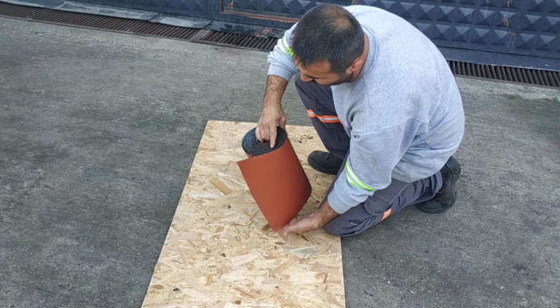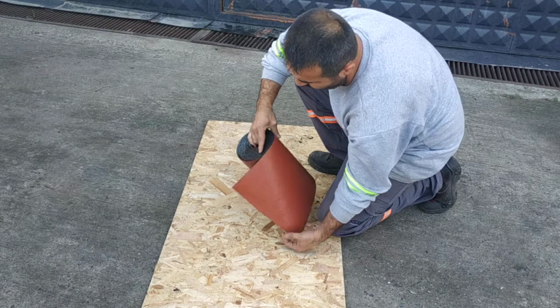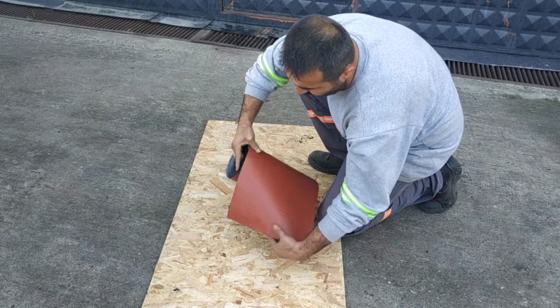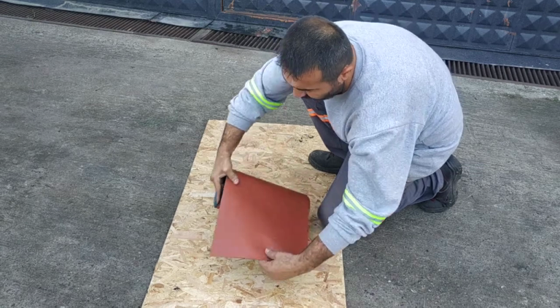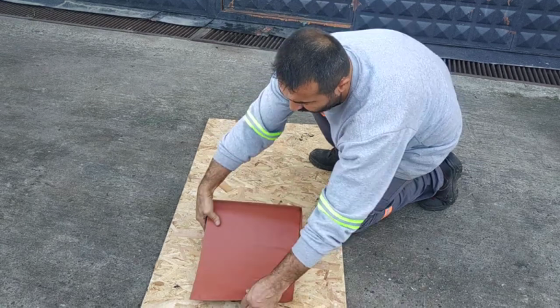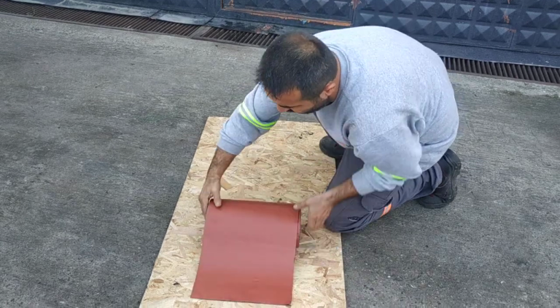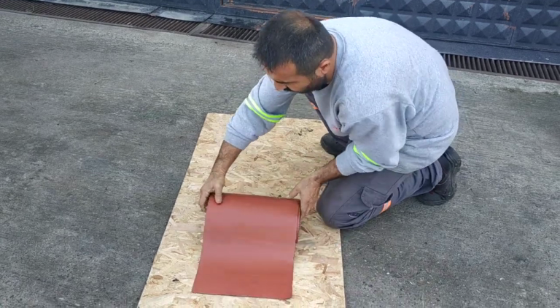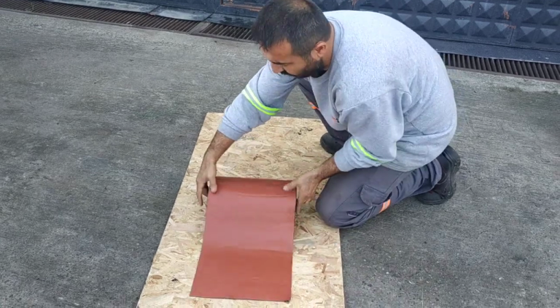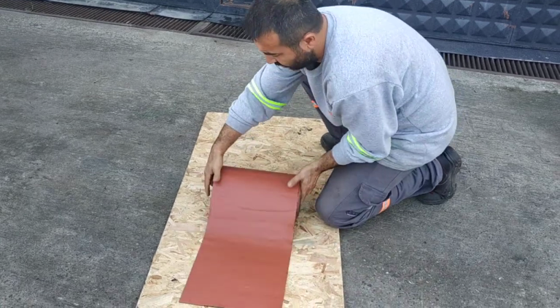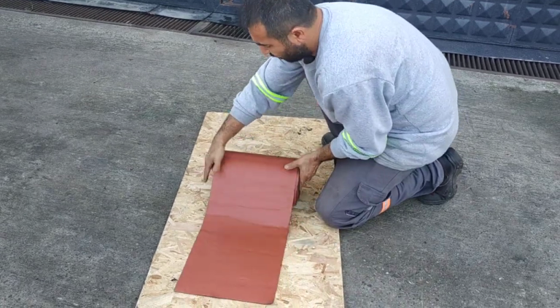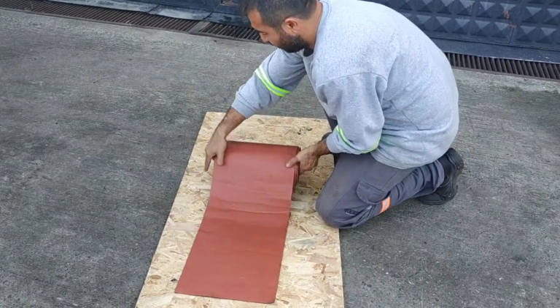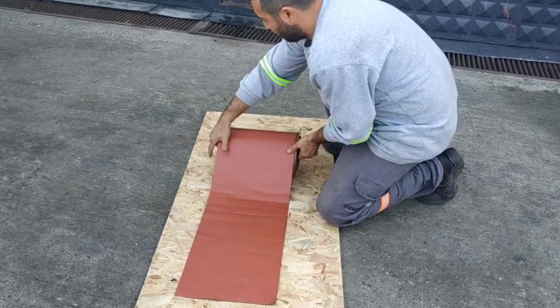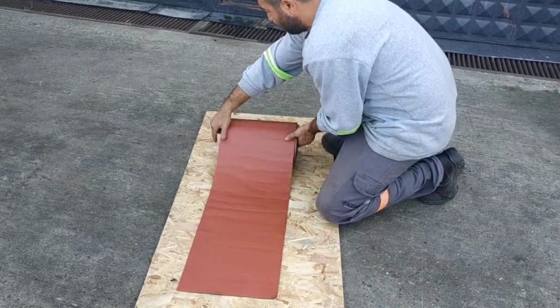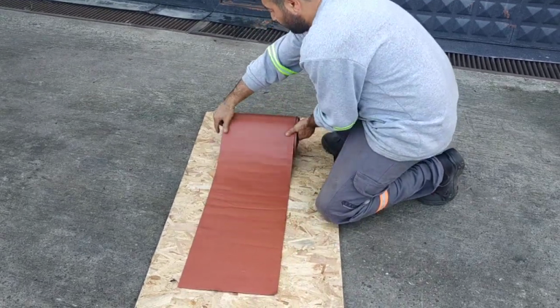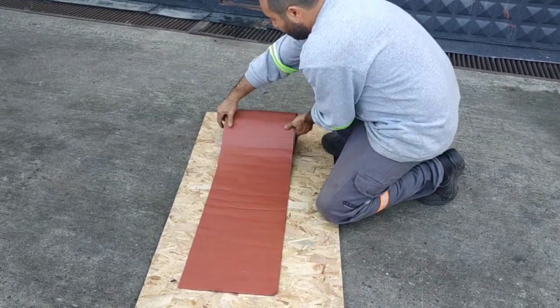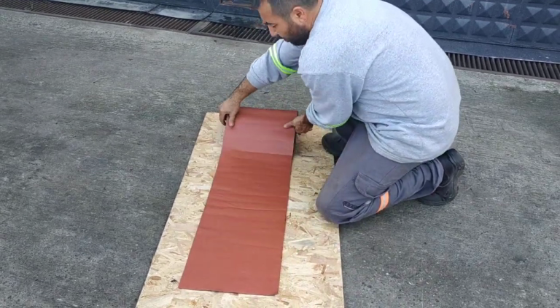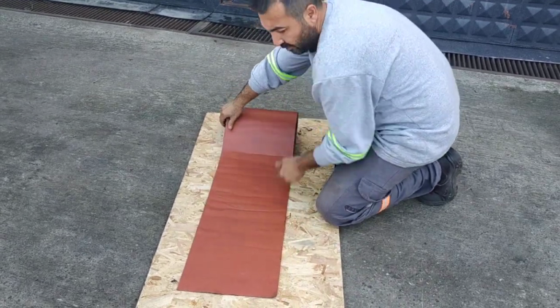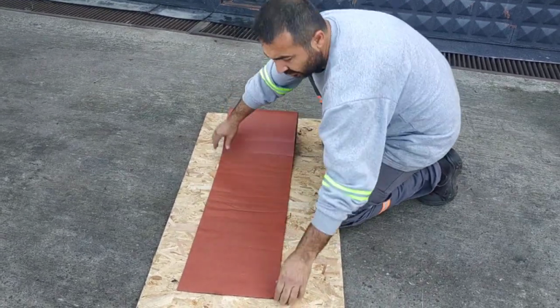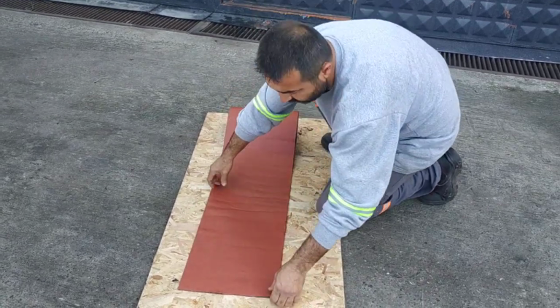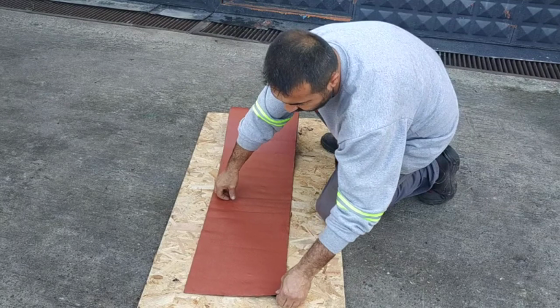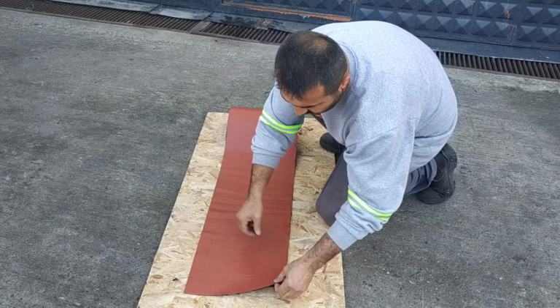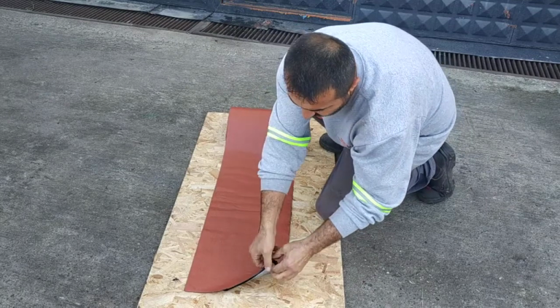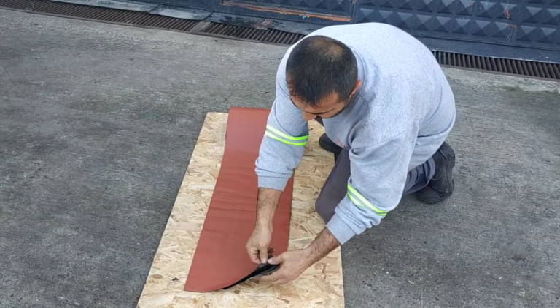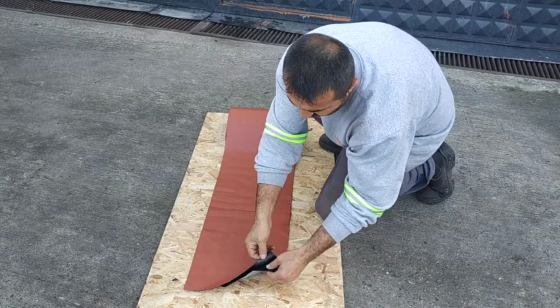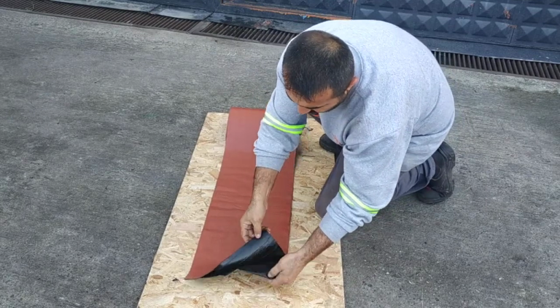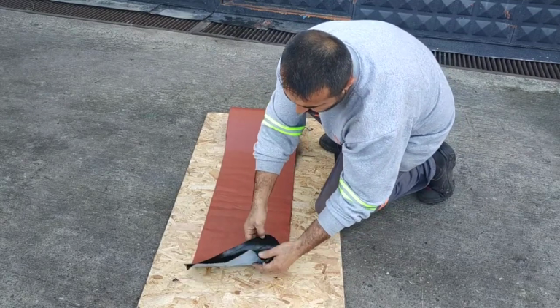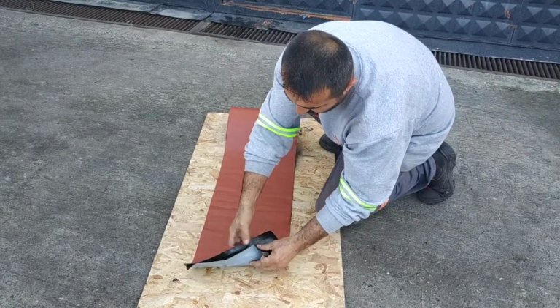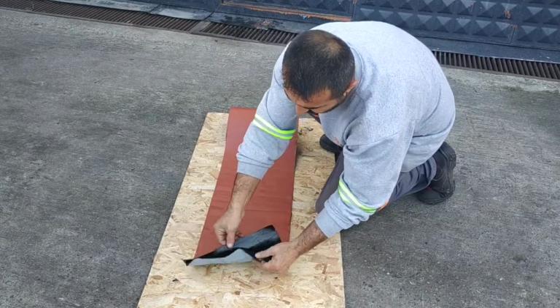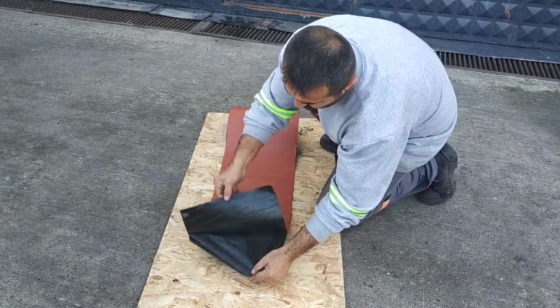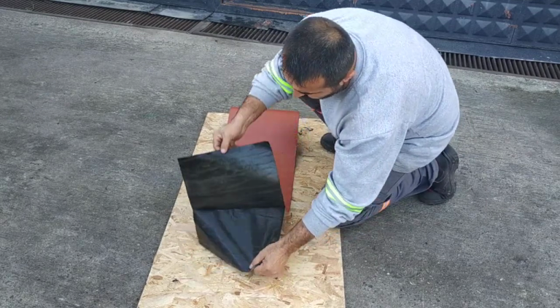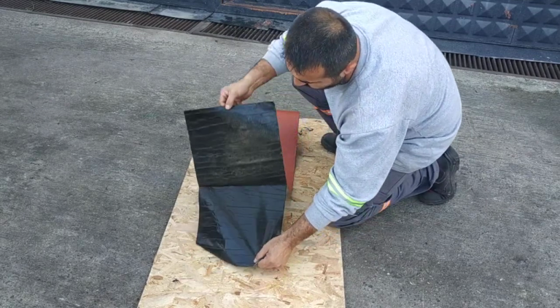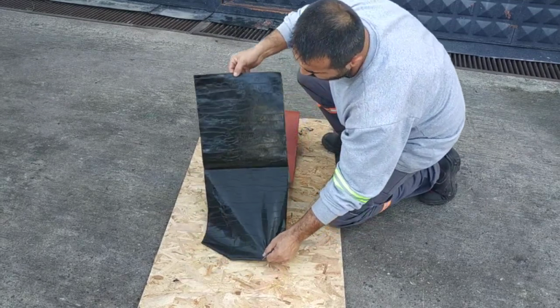Simsoft Tape is a bitumen-based water insulation tape. One surface is covered with aluminum or granule, and the other surface is covered with a self-adhesive film.